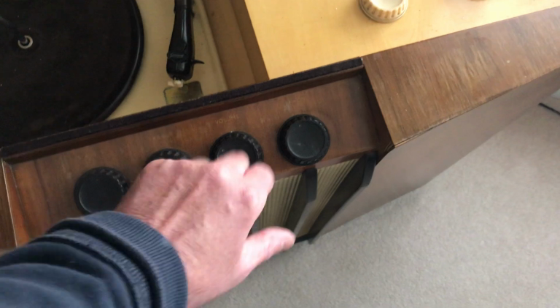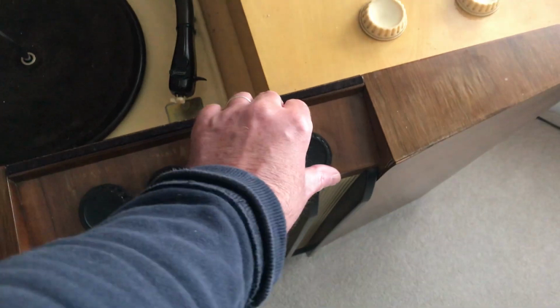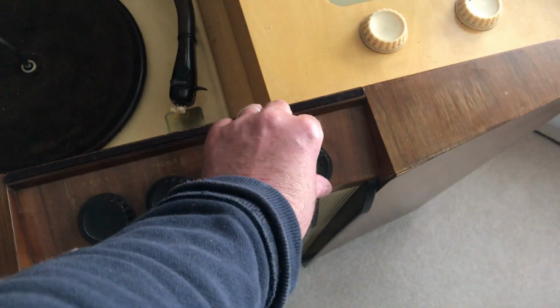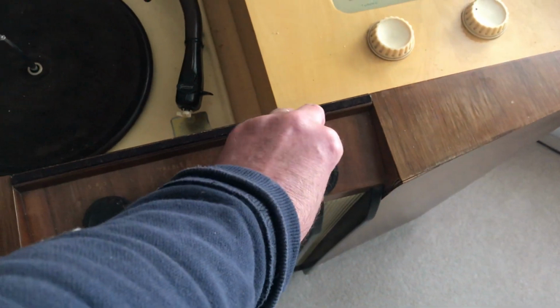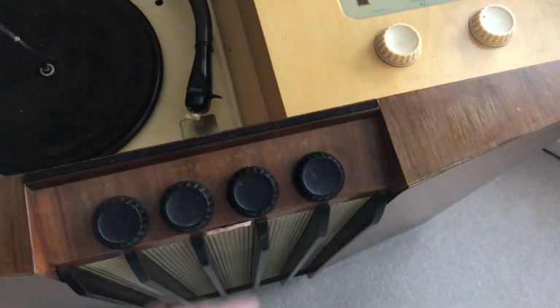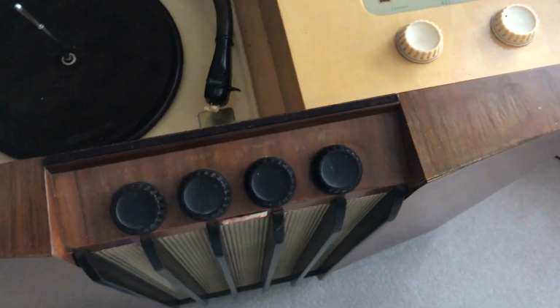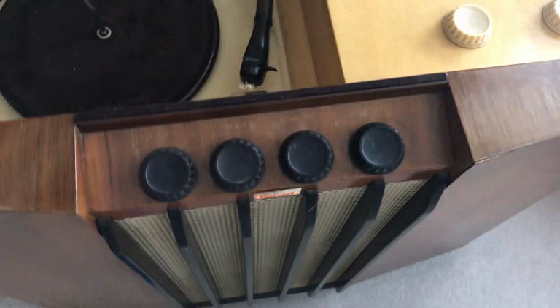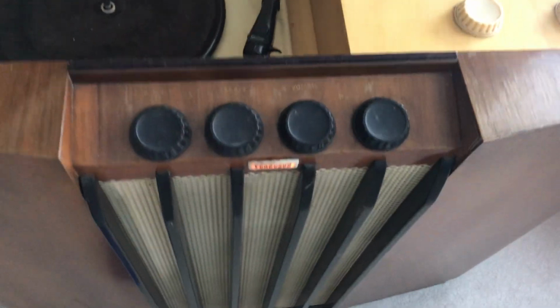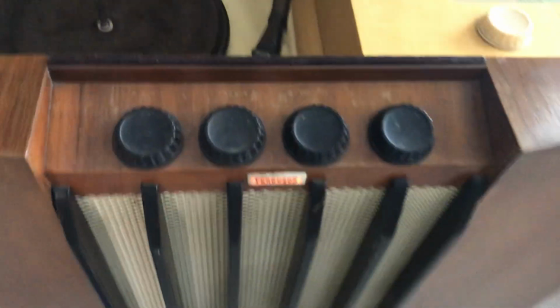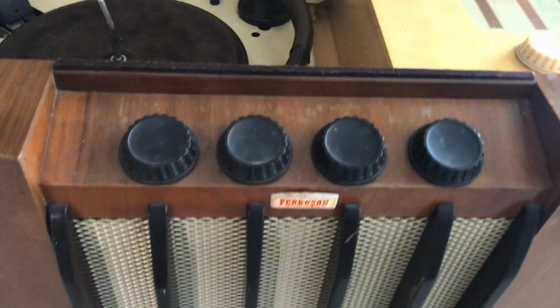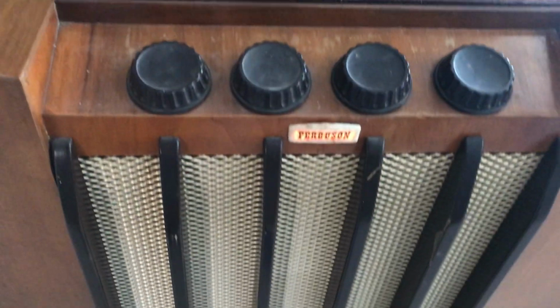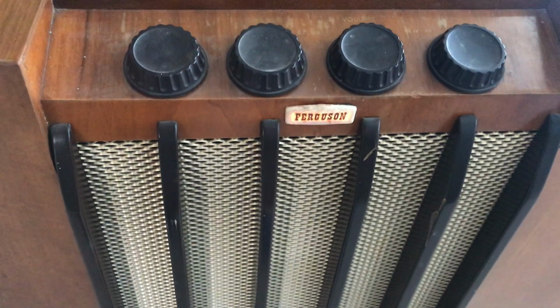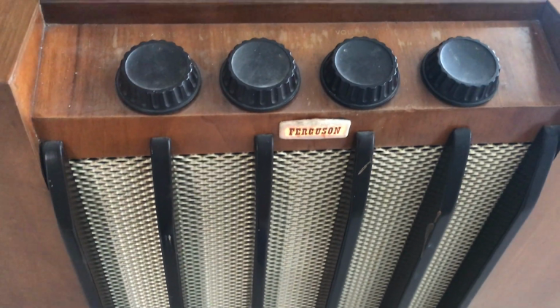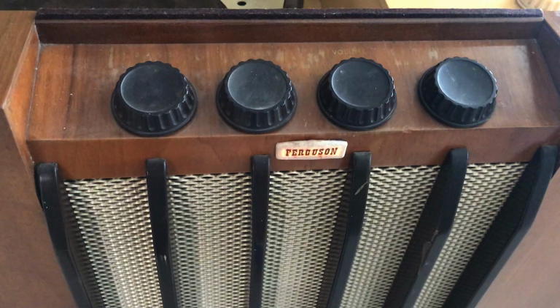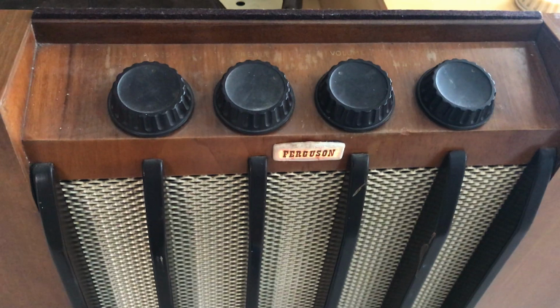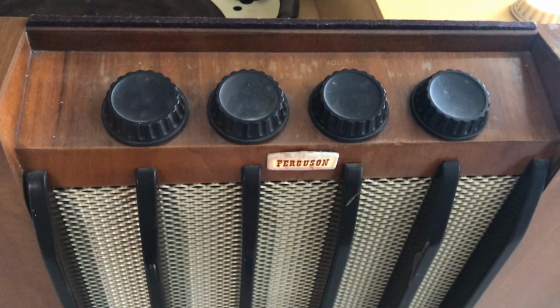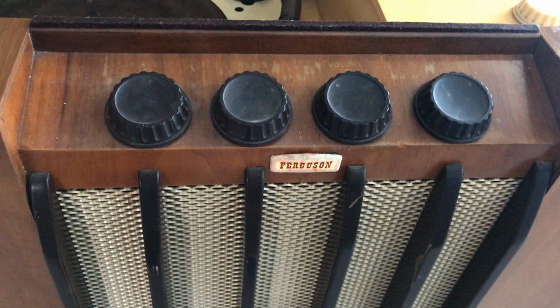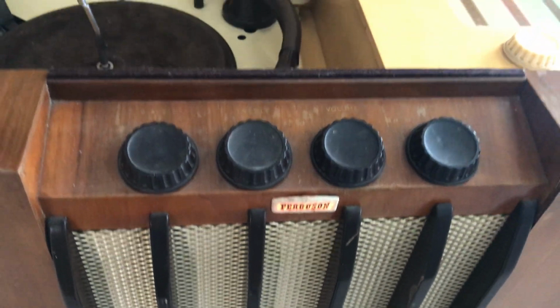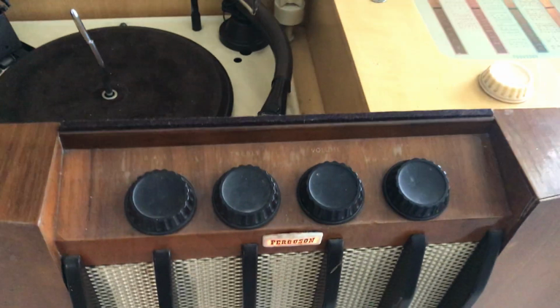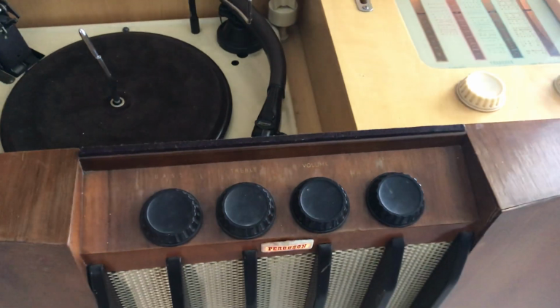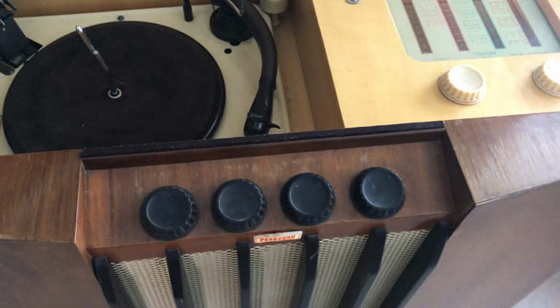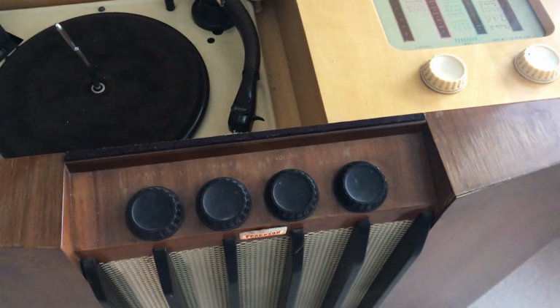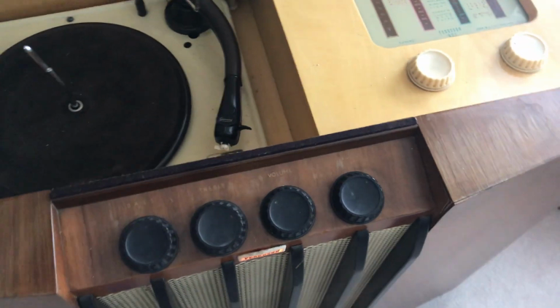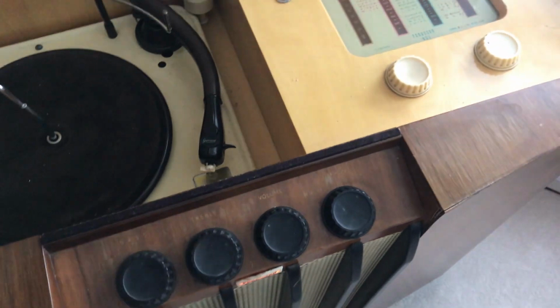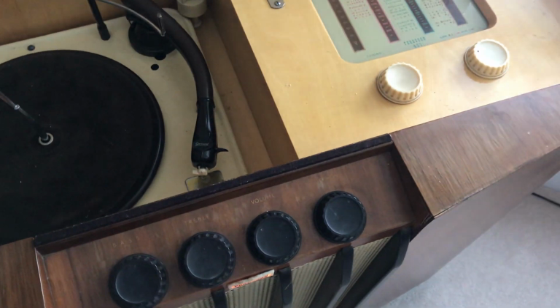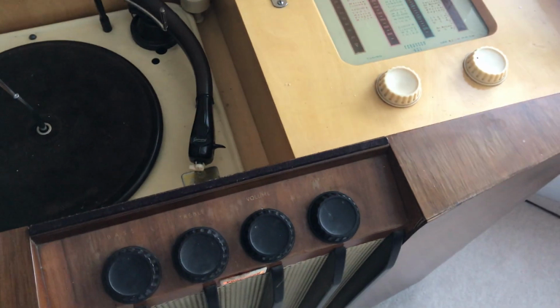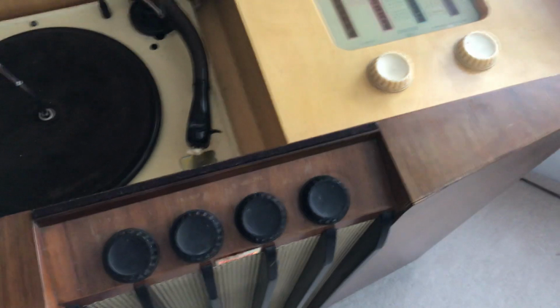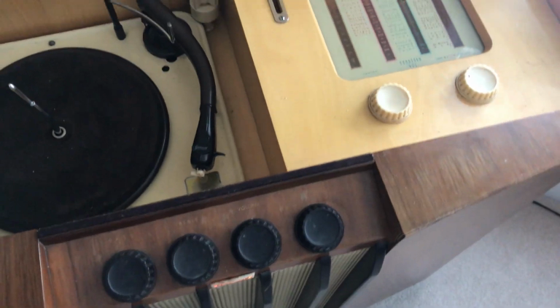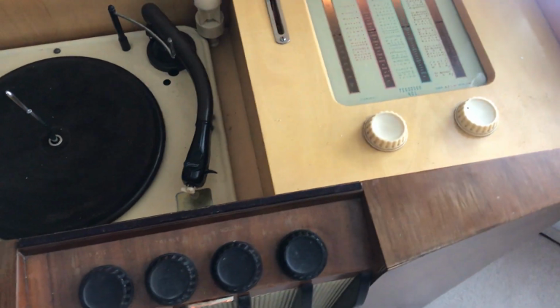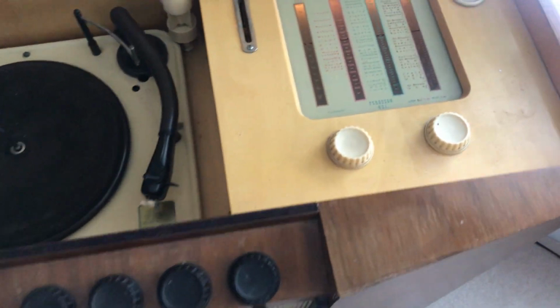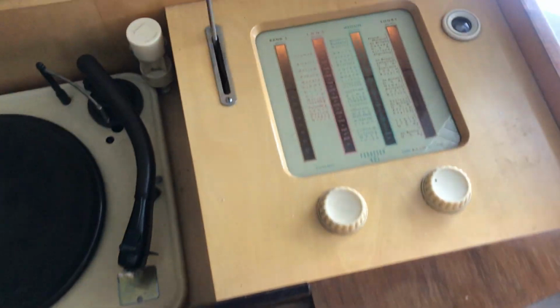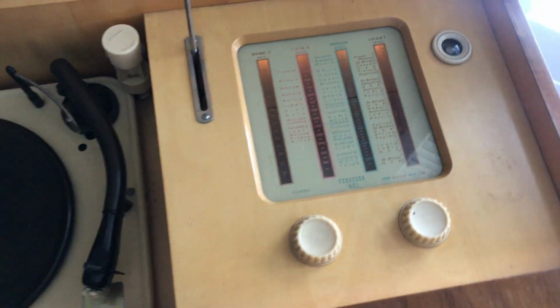Switch it on. The light on the front there comes on under 'Ferguson'. Wait for the valves to warm up and have a look at the radio.